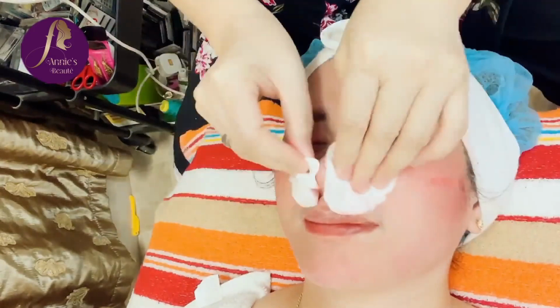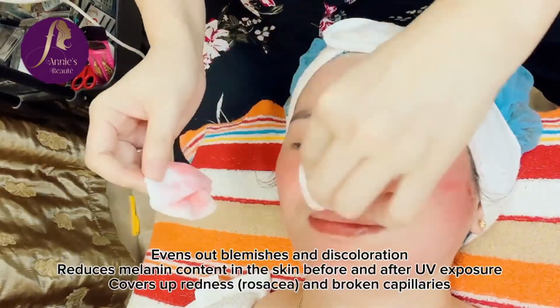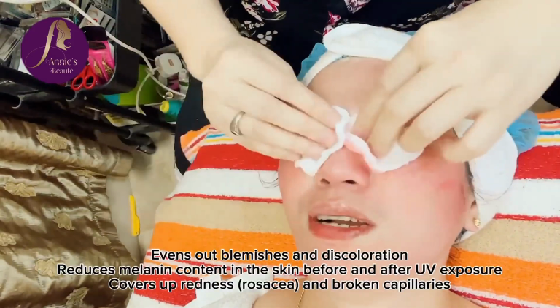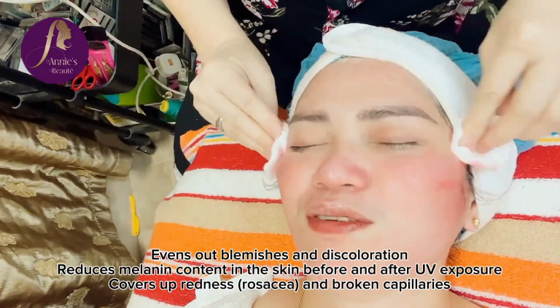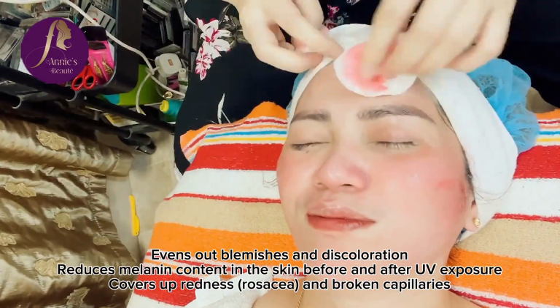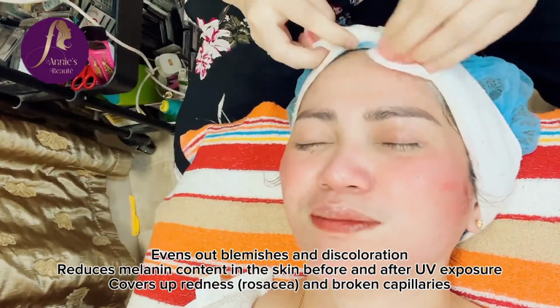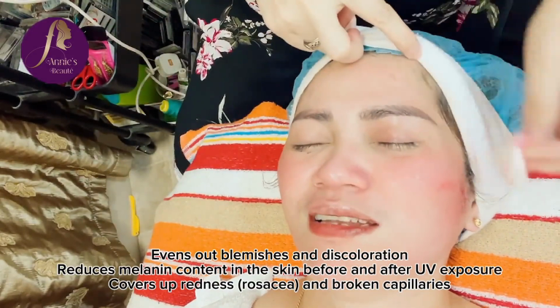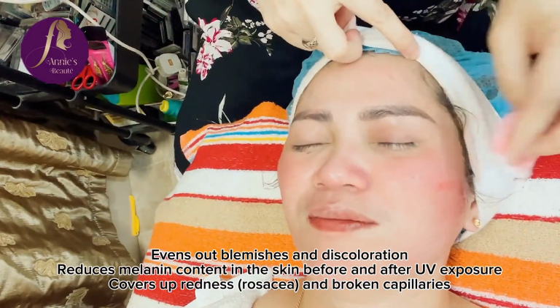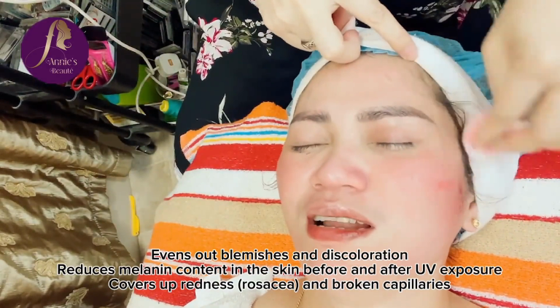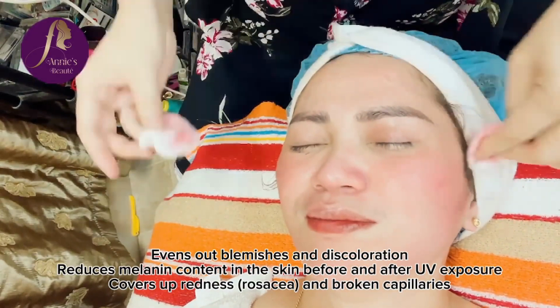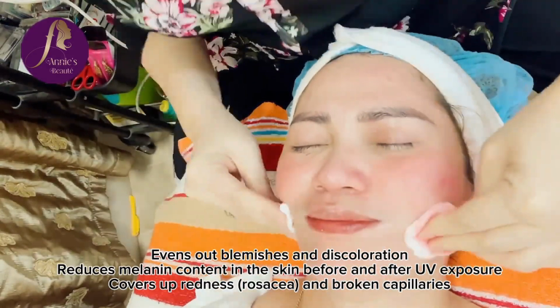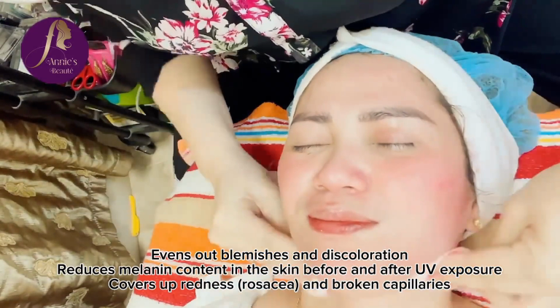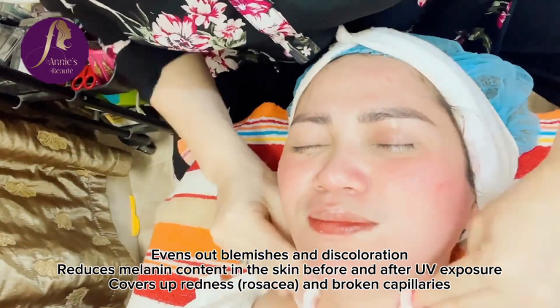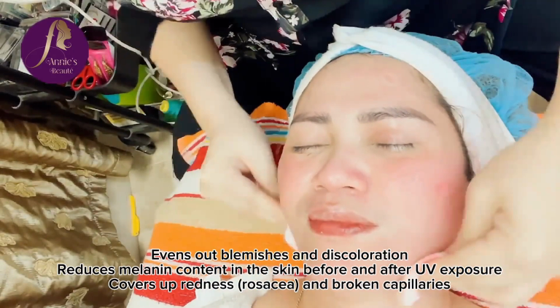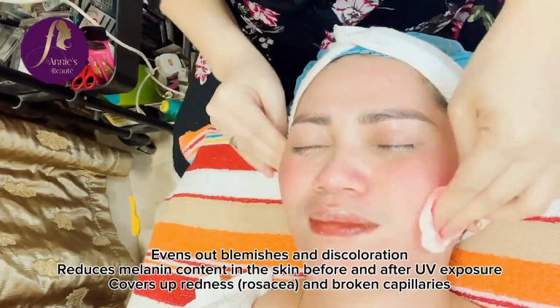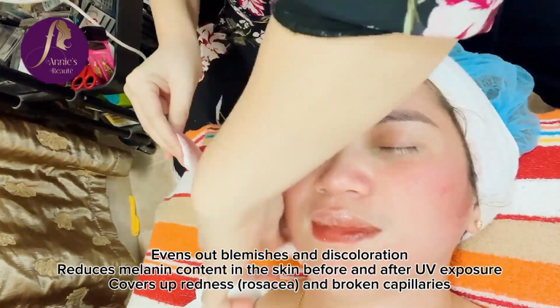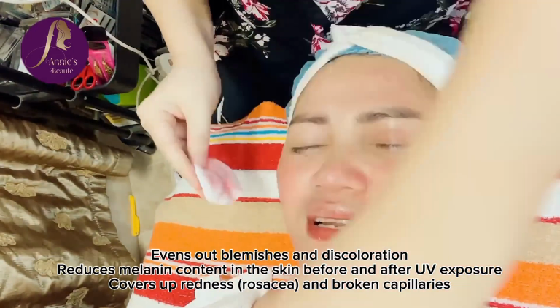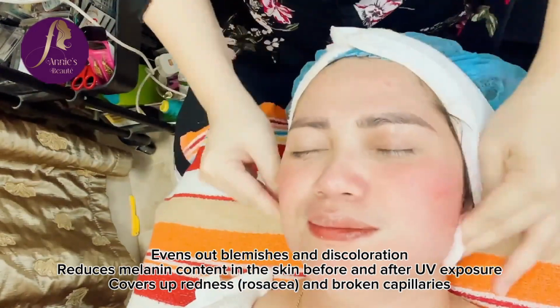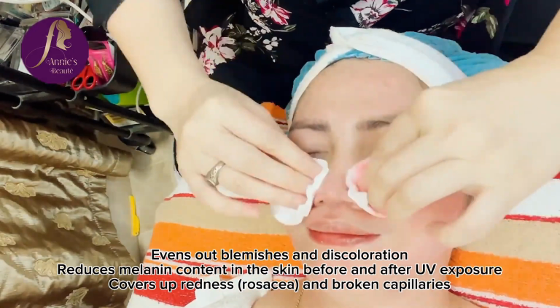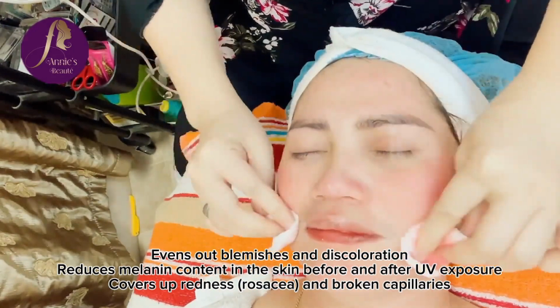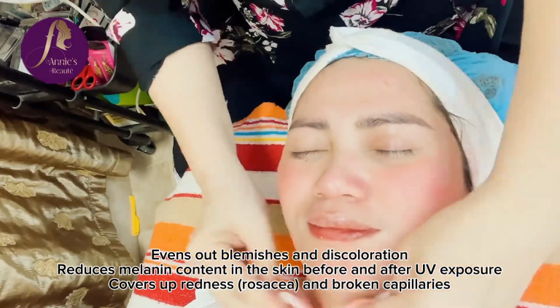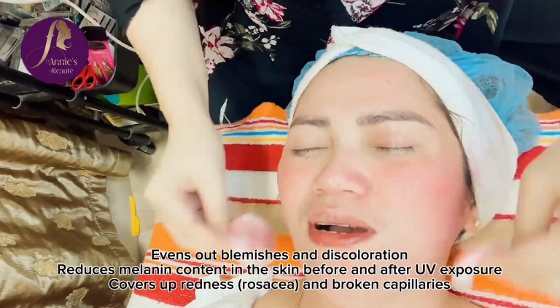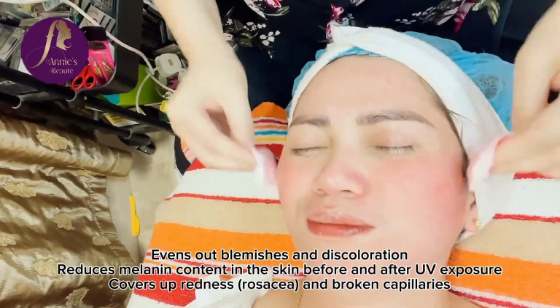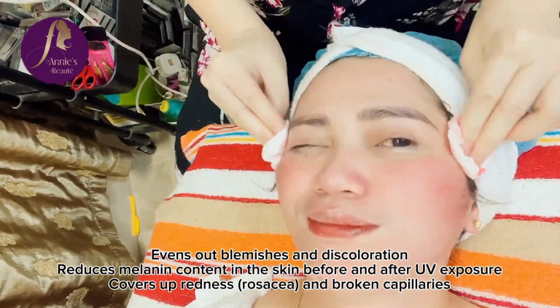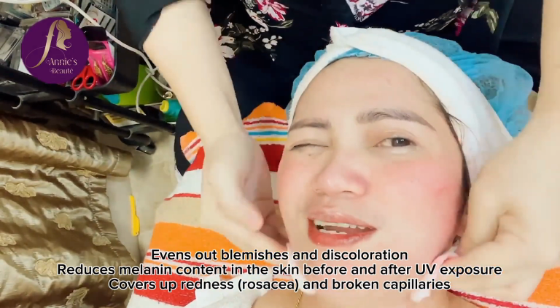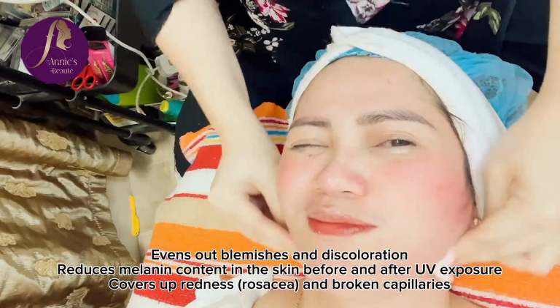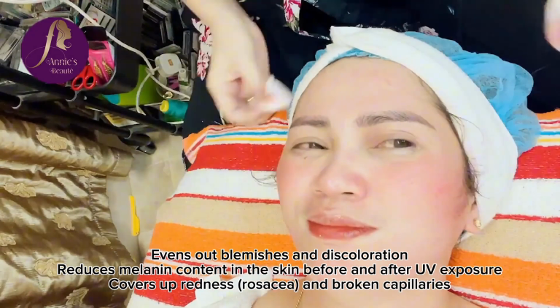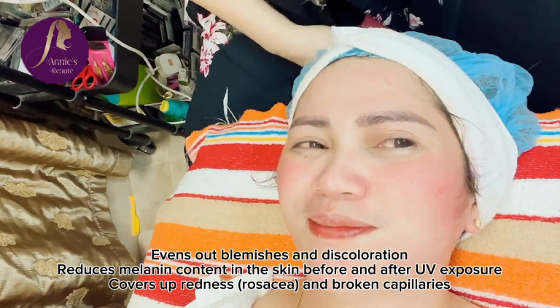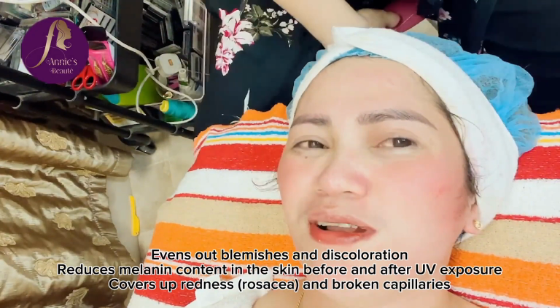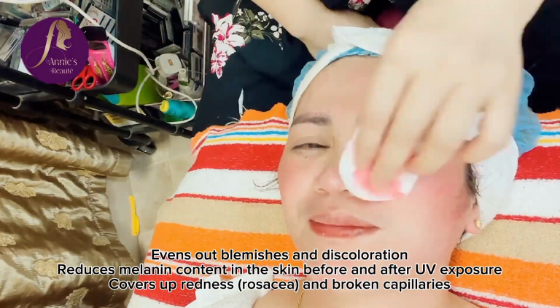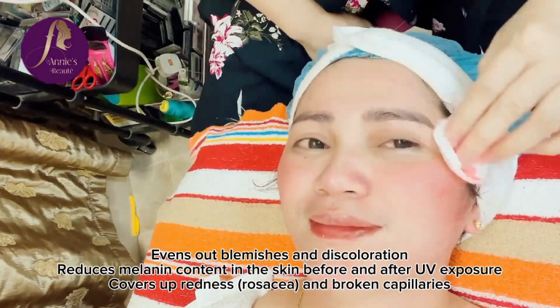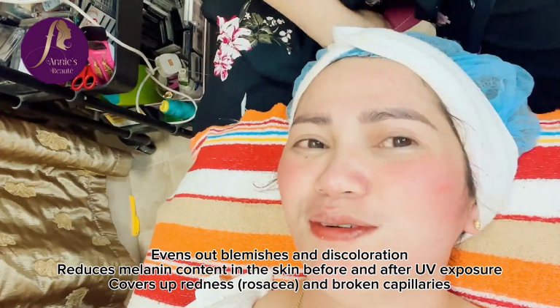Evens out blemishes and discoloration, reduces melanin content in the skin before and after UV exposure, covers up redness, rosacea and broken capillaries.